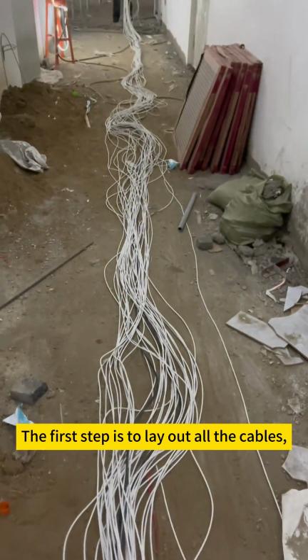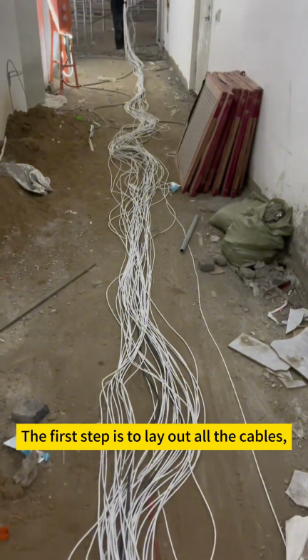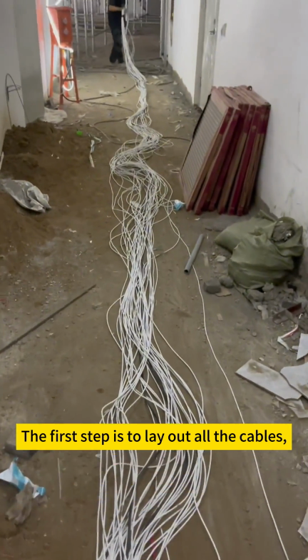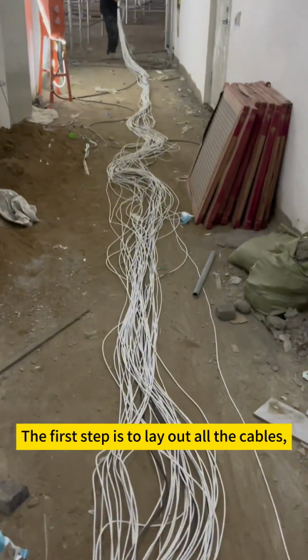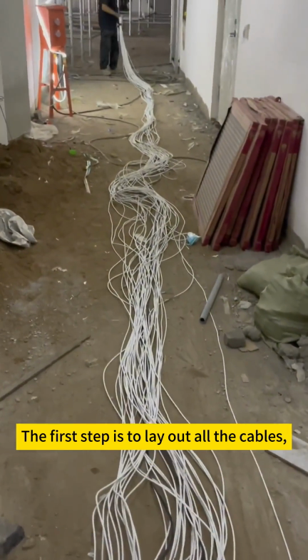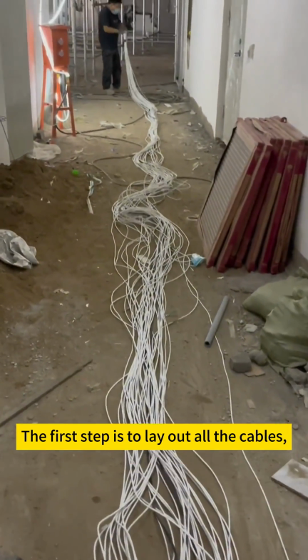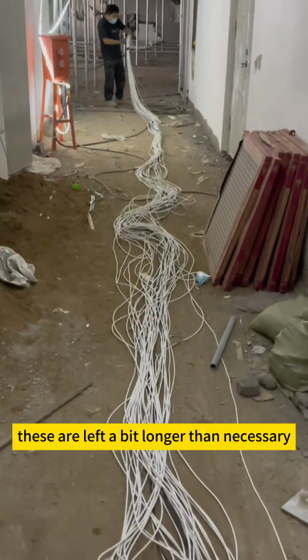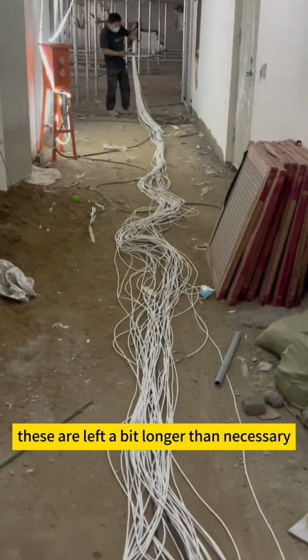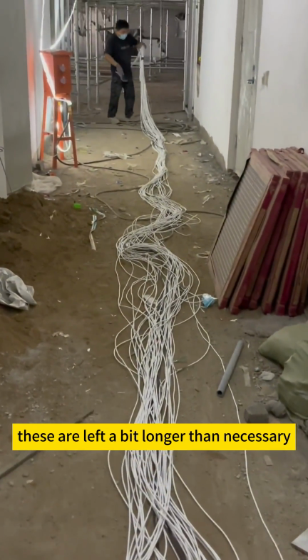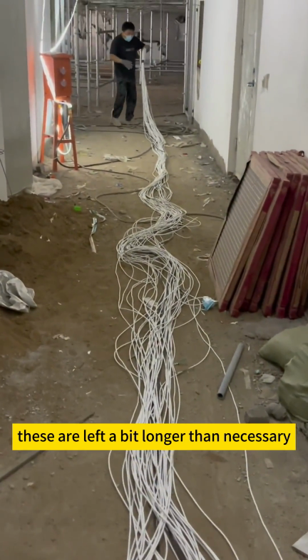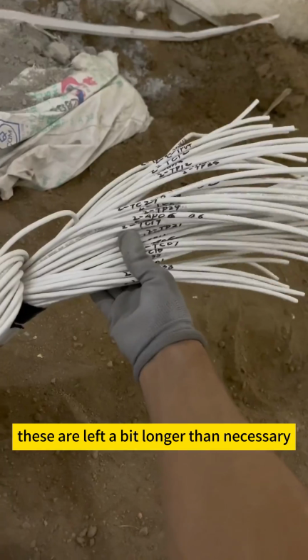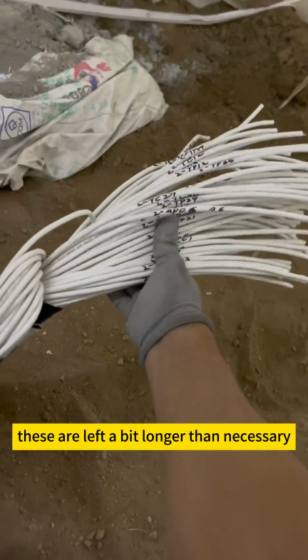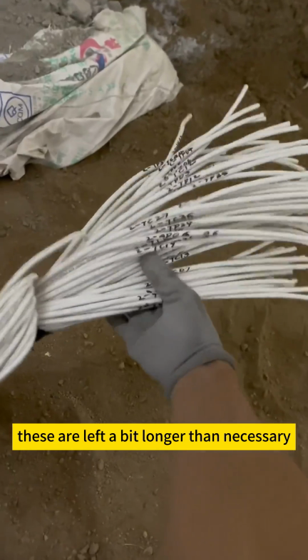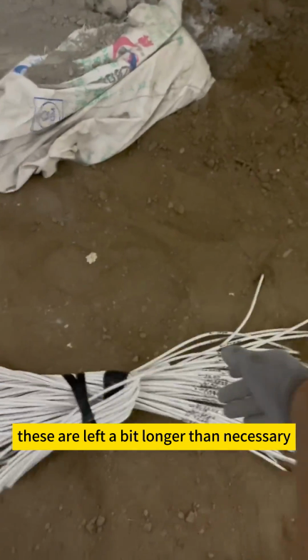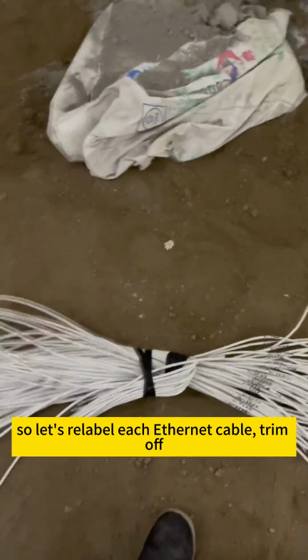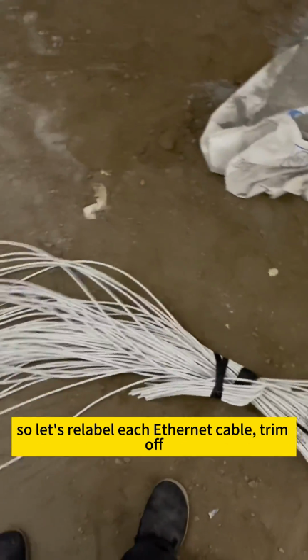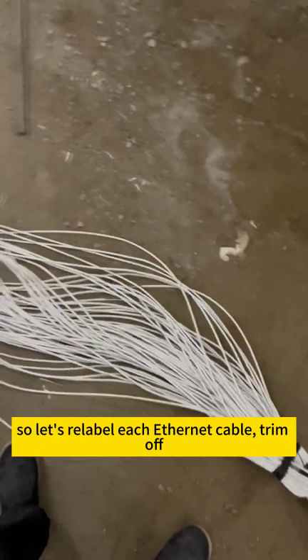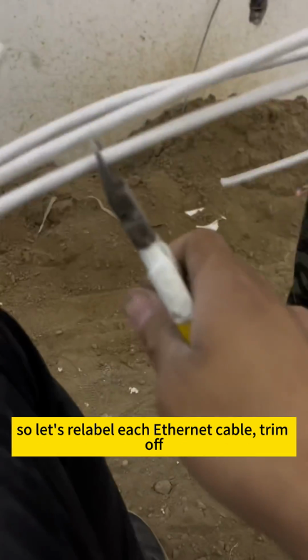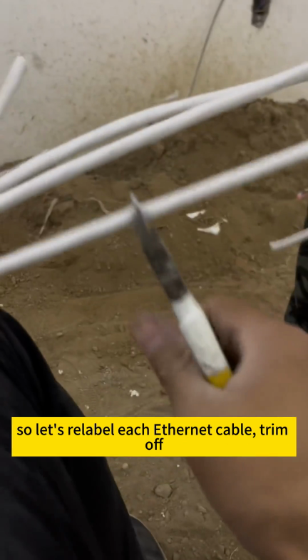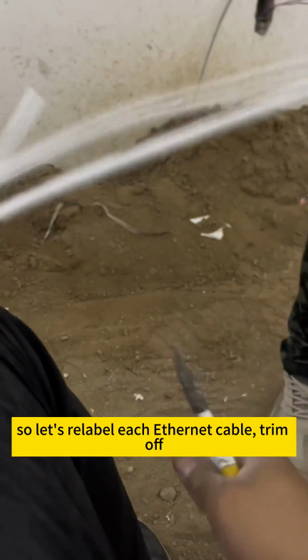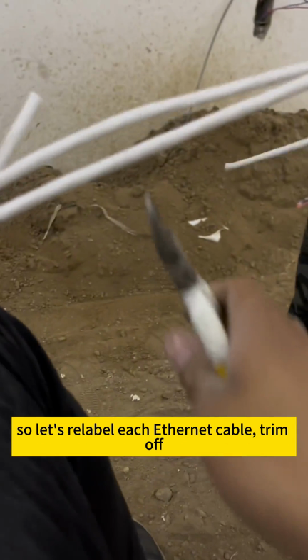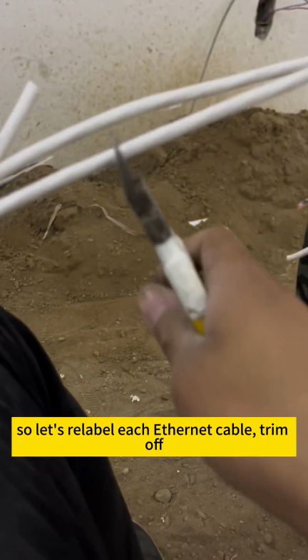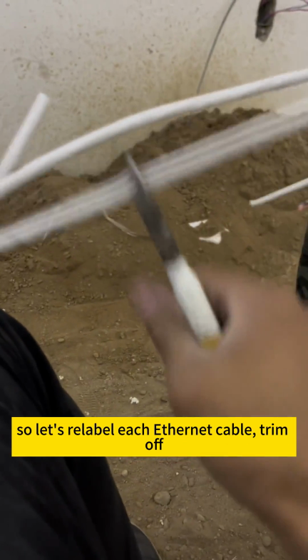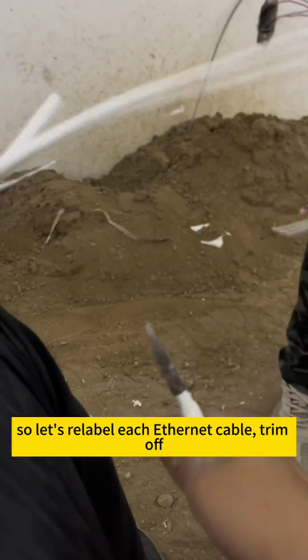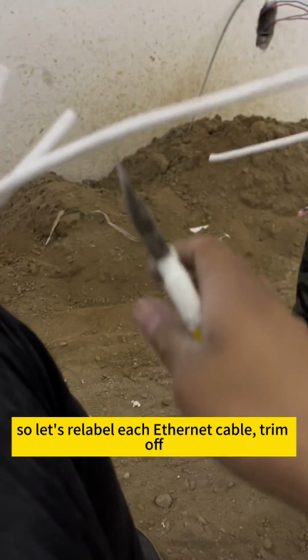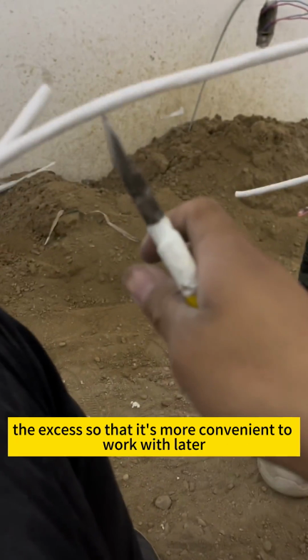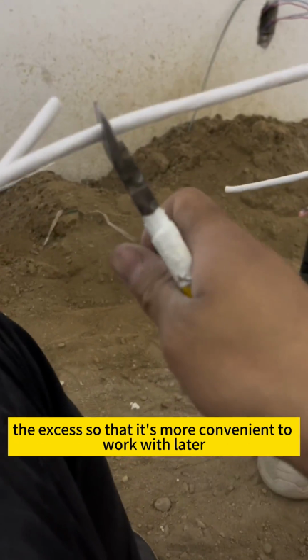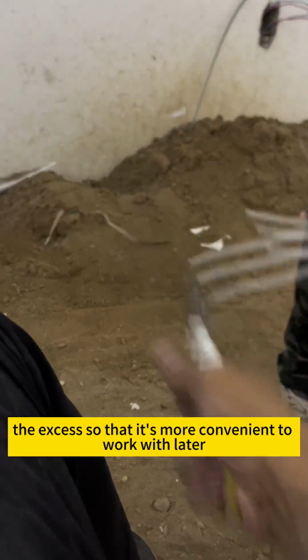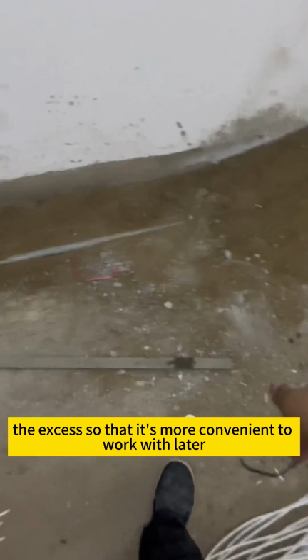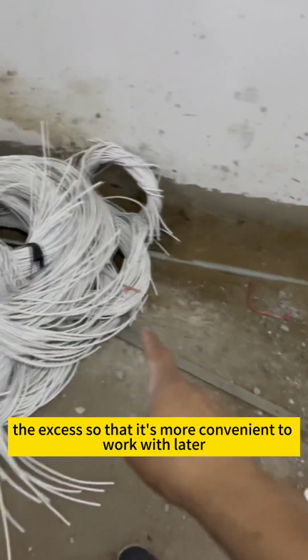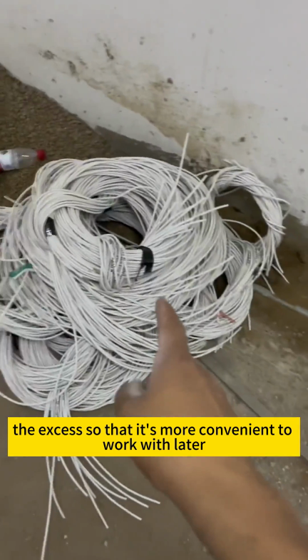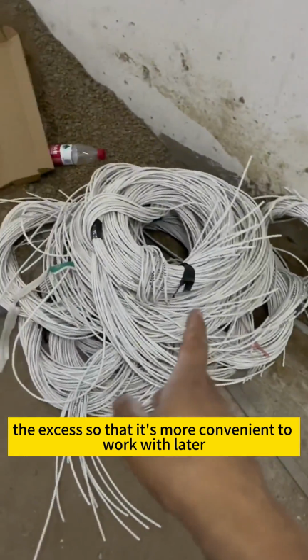The first step is to lay out all the cables. These are left a bit longer than necessary, so let's relabel each ethernet cable and trim off the excess so that it's more convenient to work with later on.